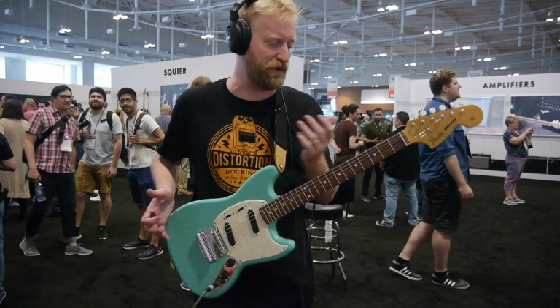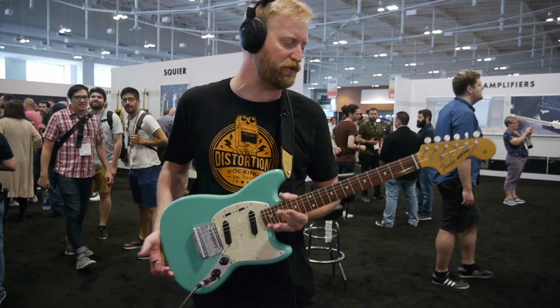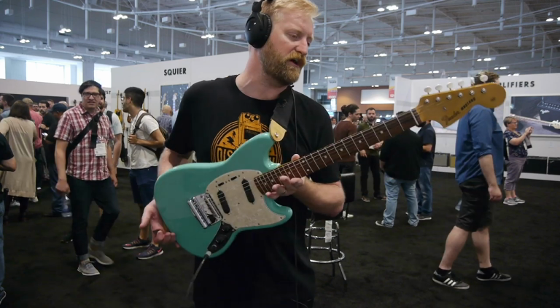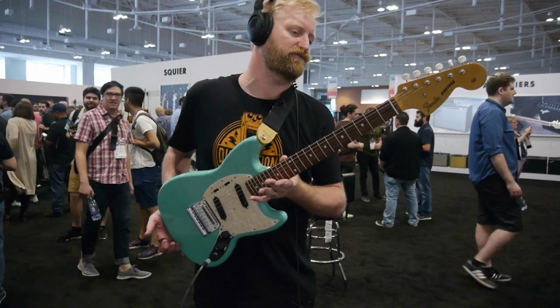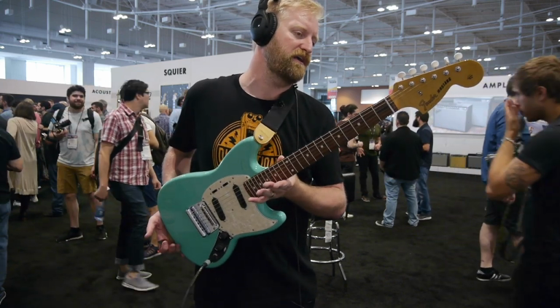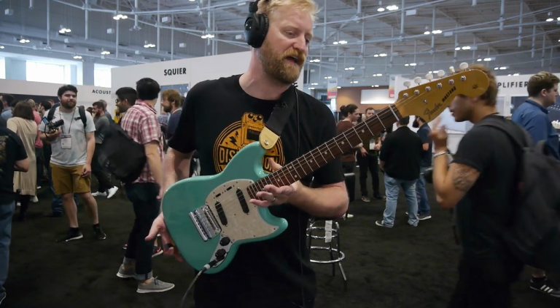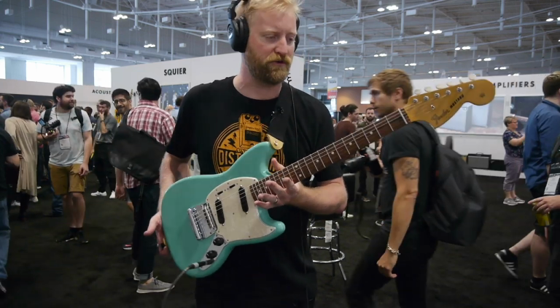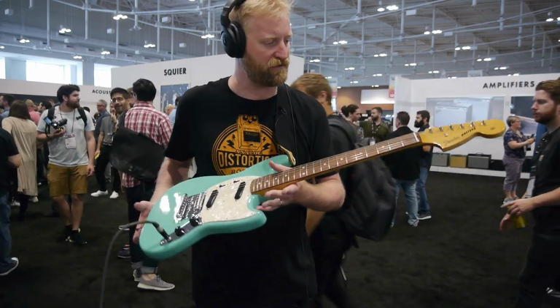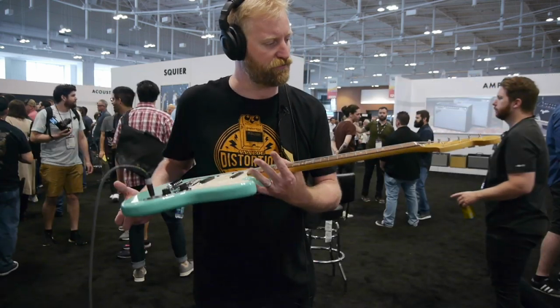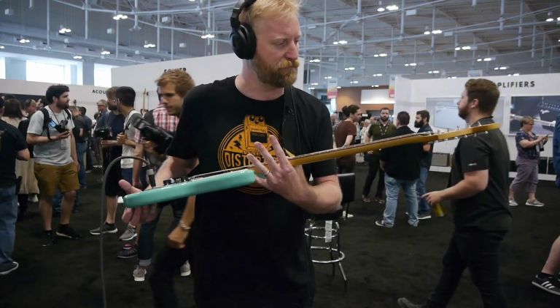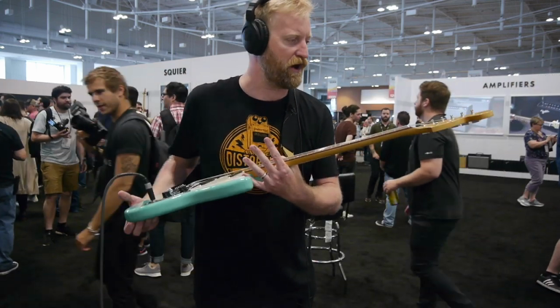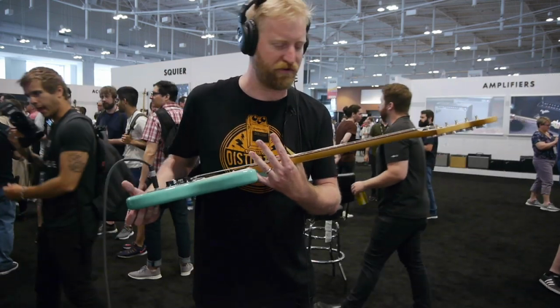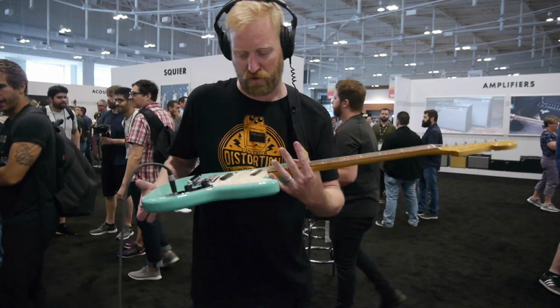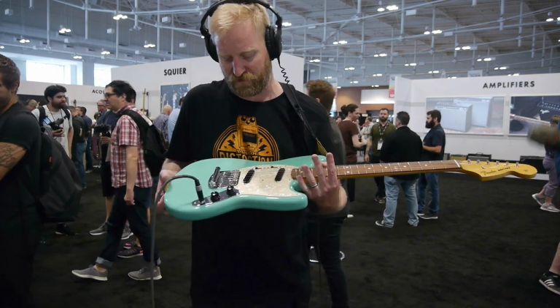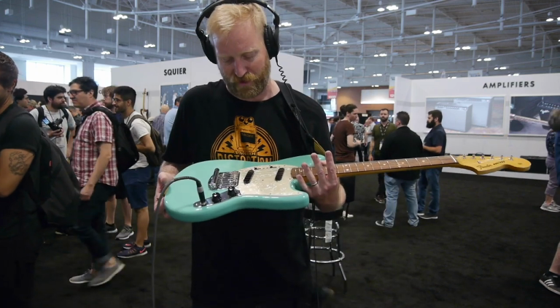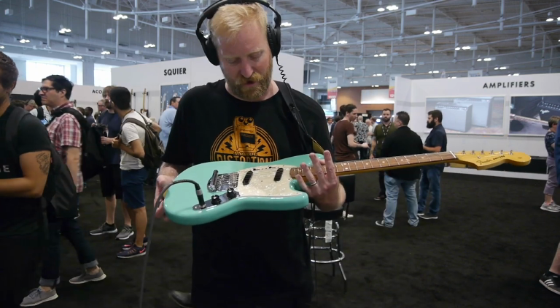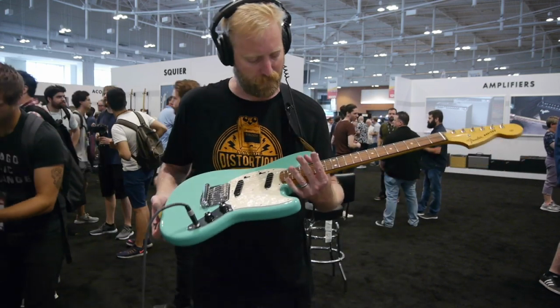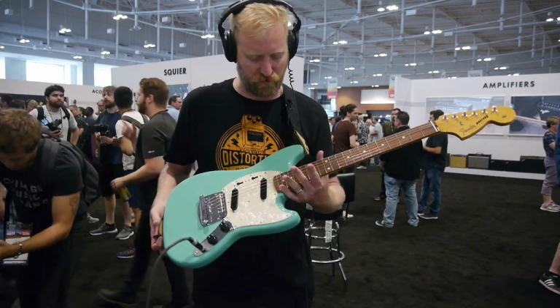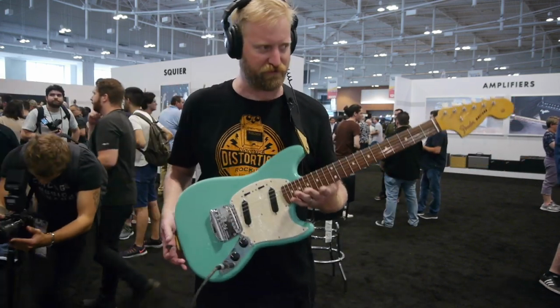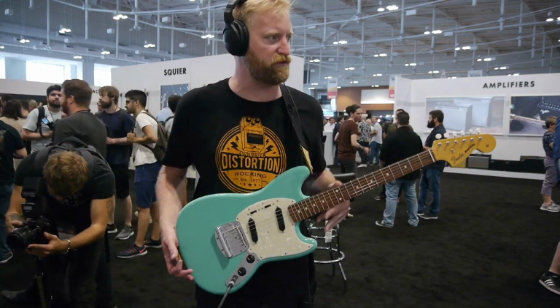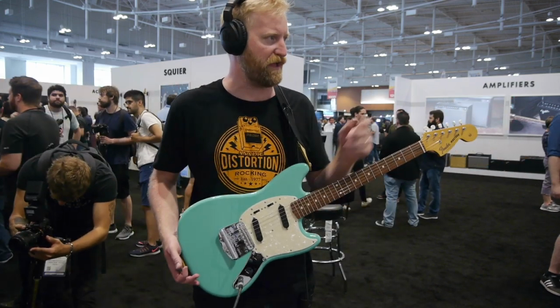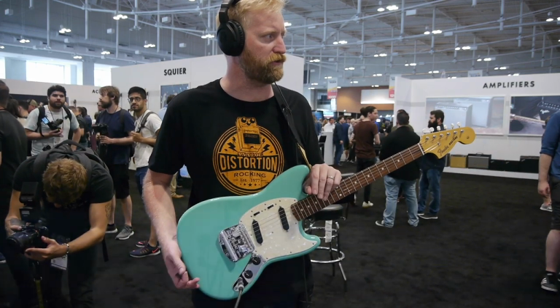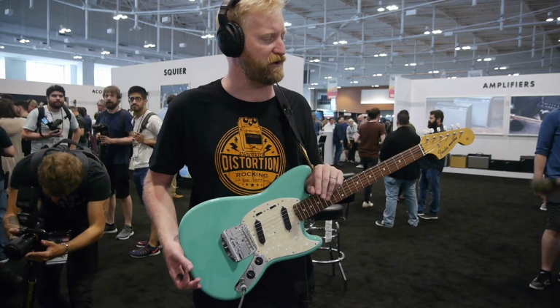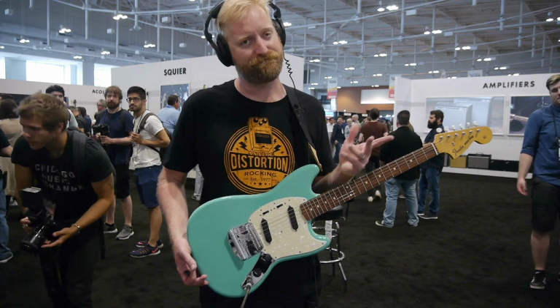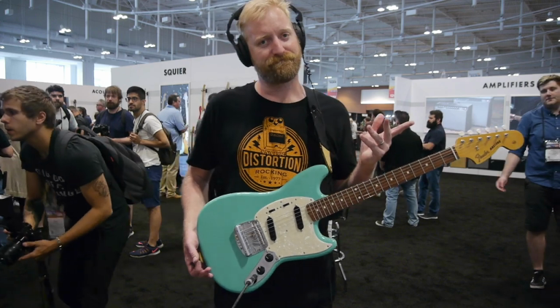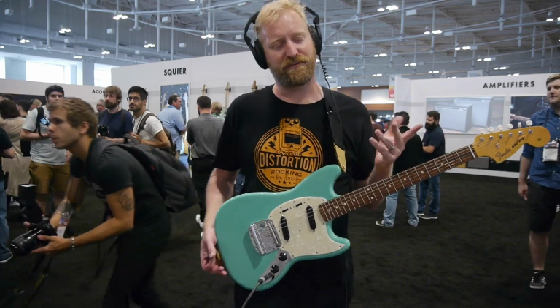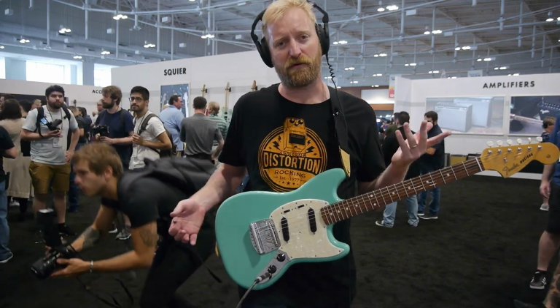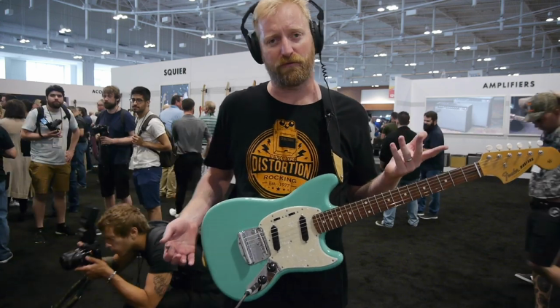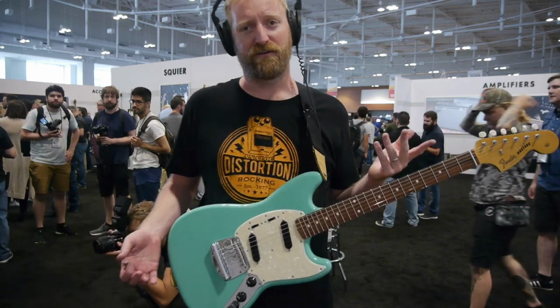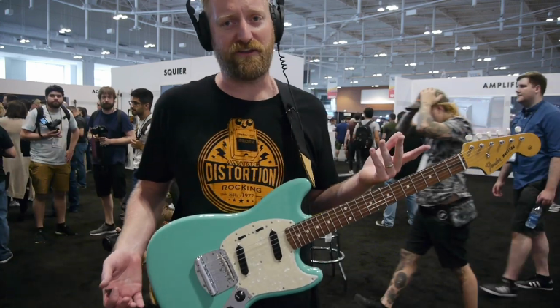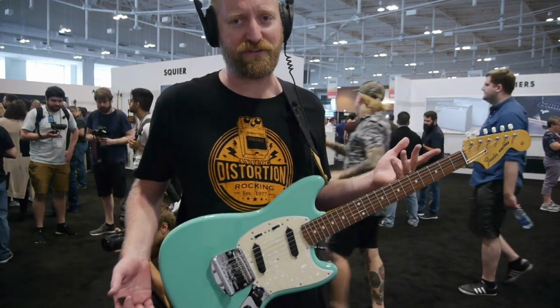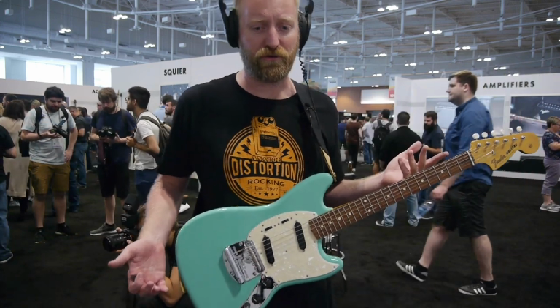Anyways, the build quality on this looks fine — it's exactly what you'd expect from the higher-end stuff coming out of the Mexico plant right now. The color is really stunning, and the other colors they have on the wall here are stunning. Discuss it down below — tell me, do you think this is a cool guitar?